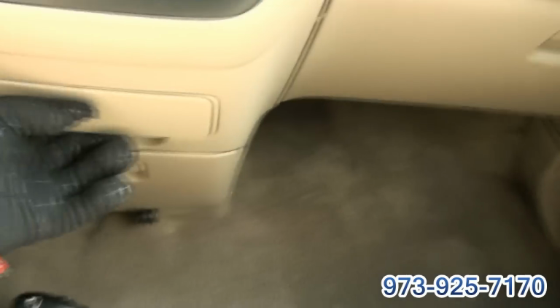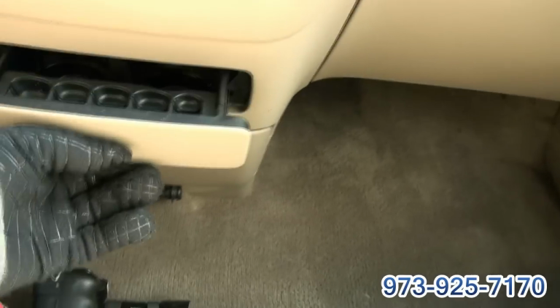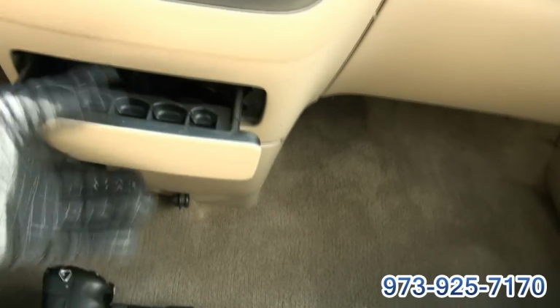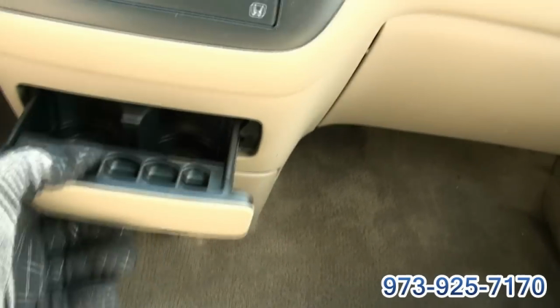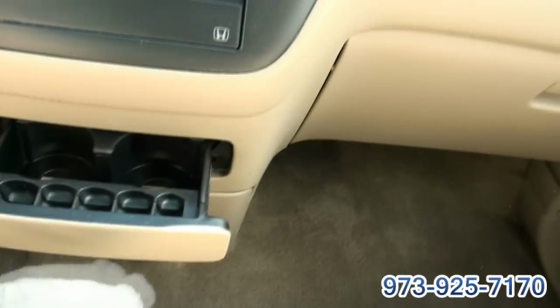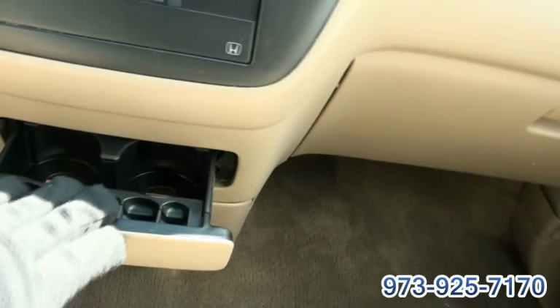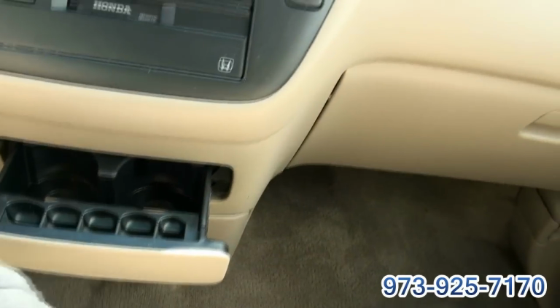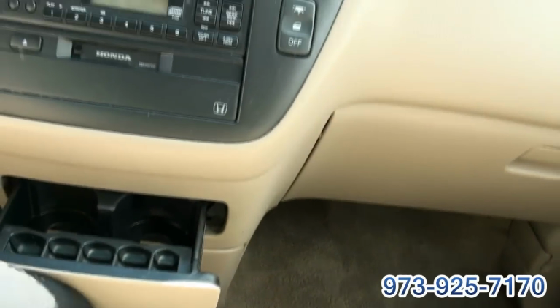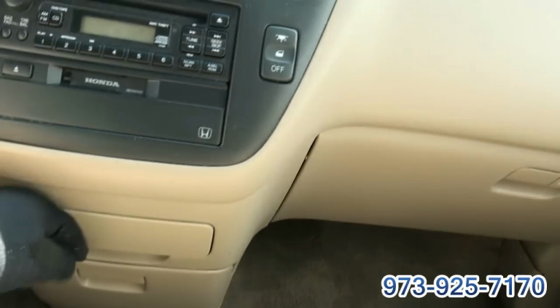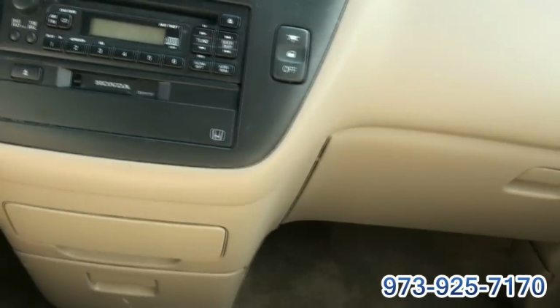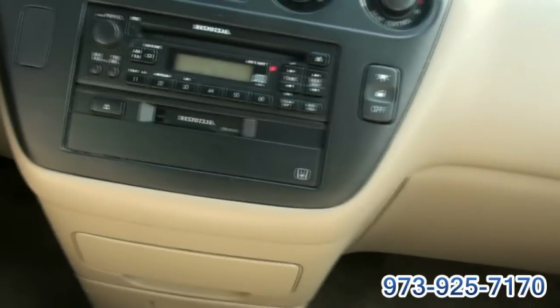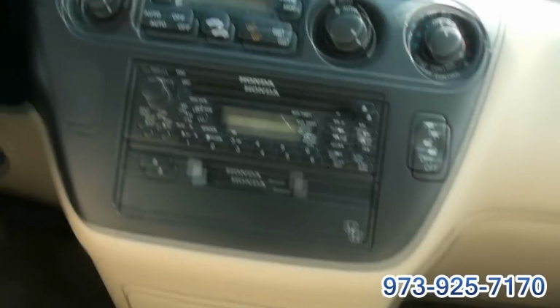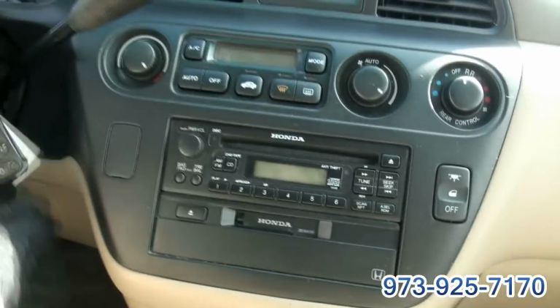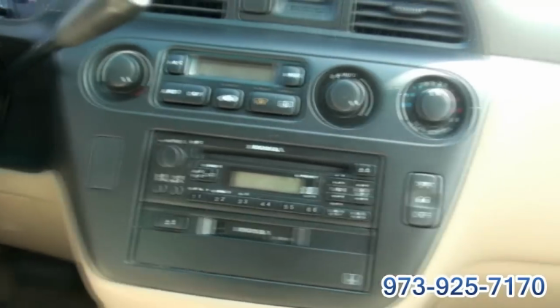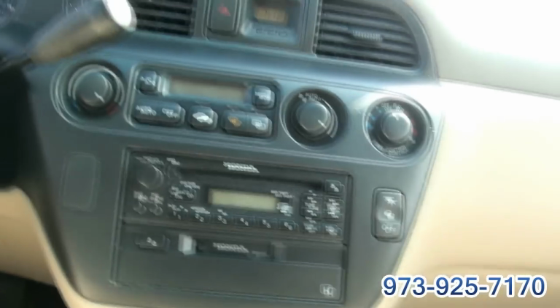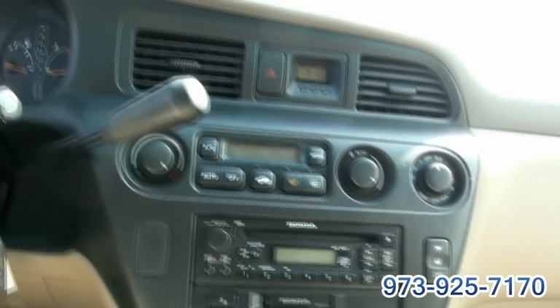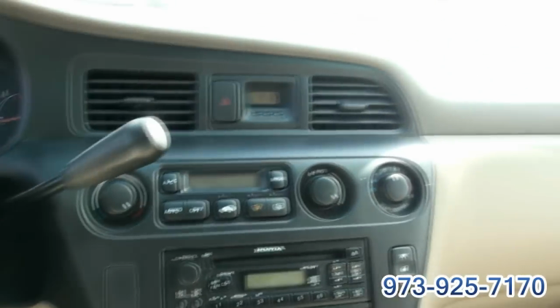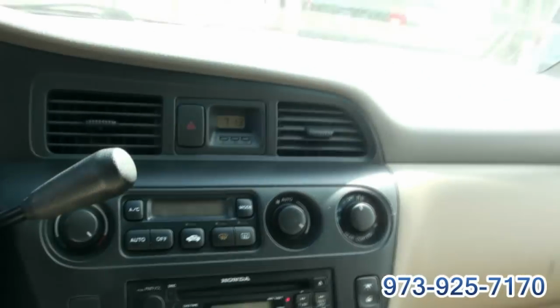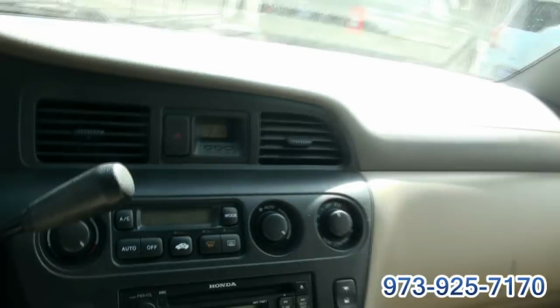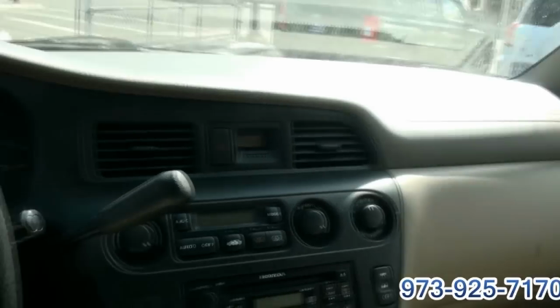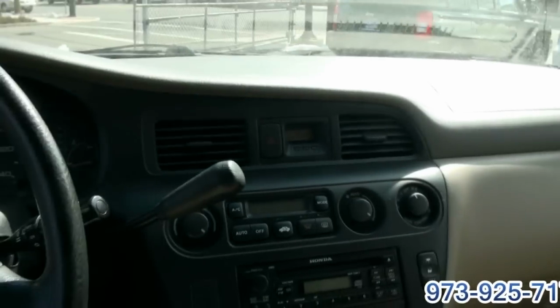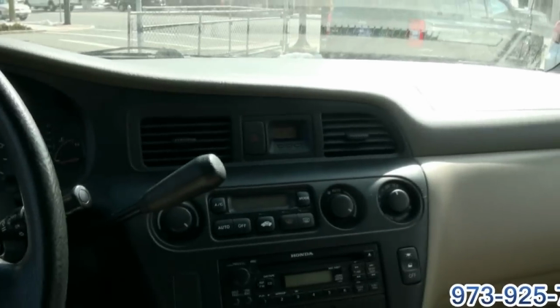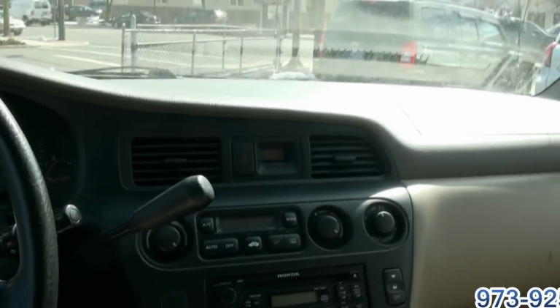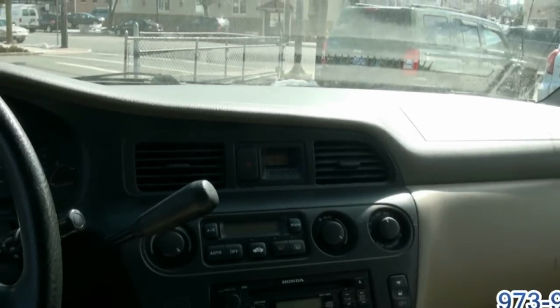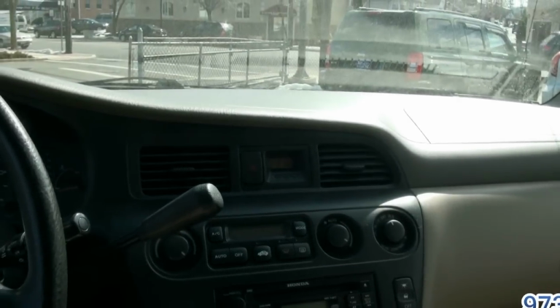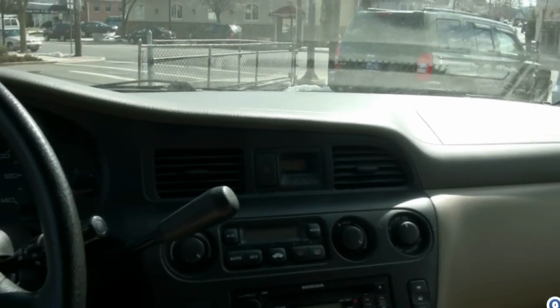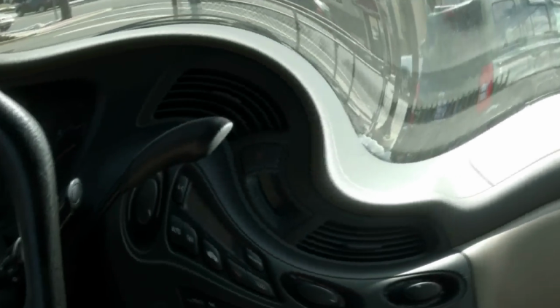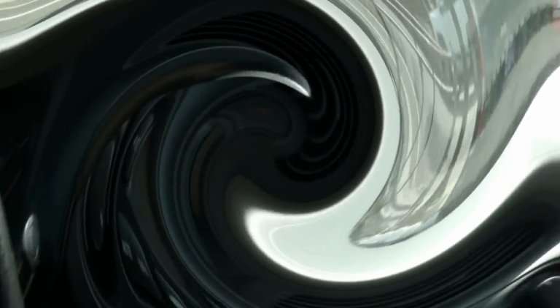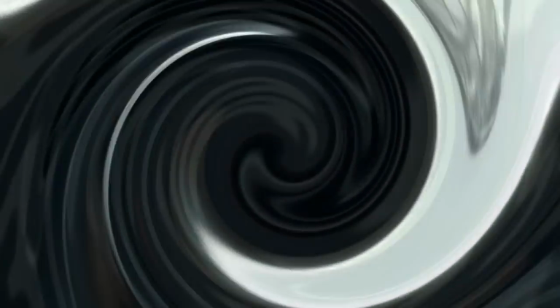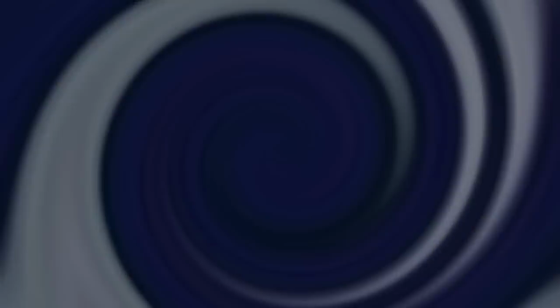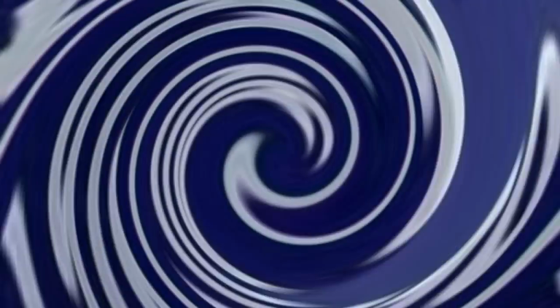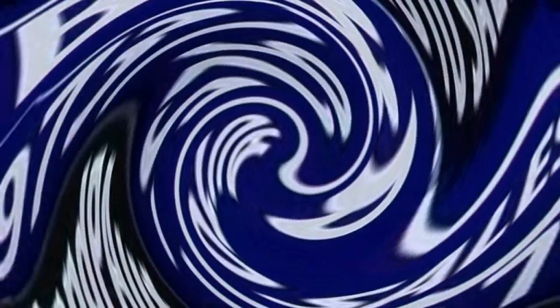Cup holders, even the change holder. Transmitter key. If you need more info, give us a call at 973-925-7170.